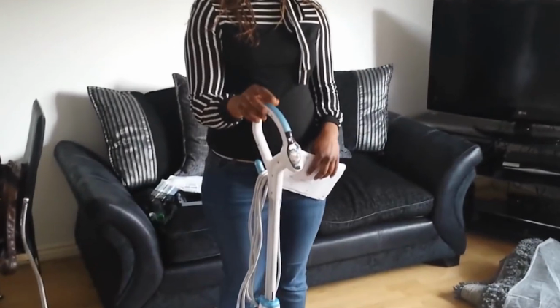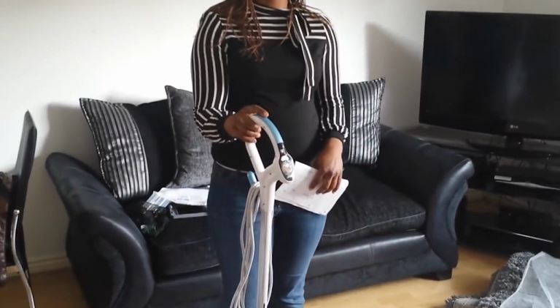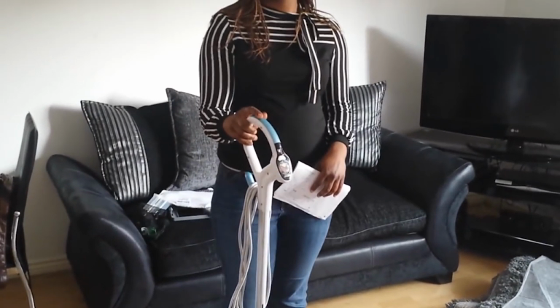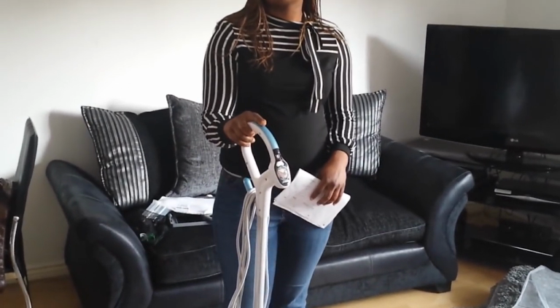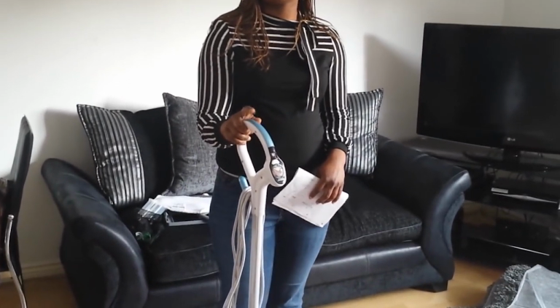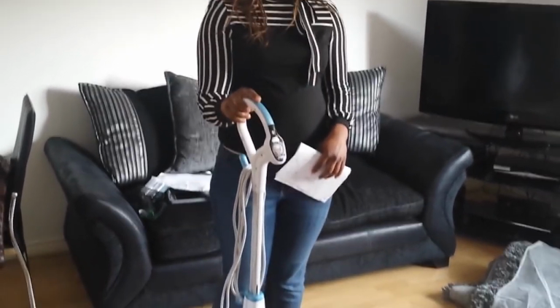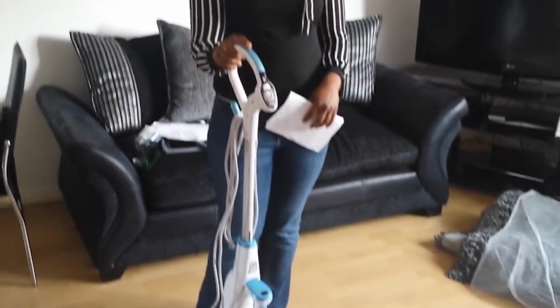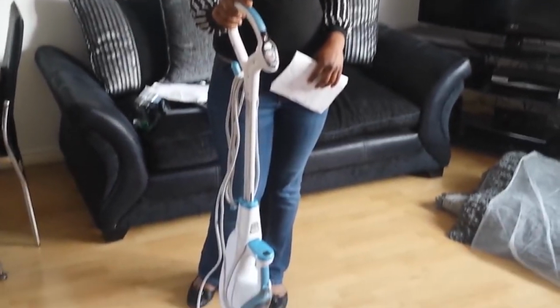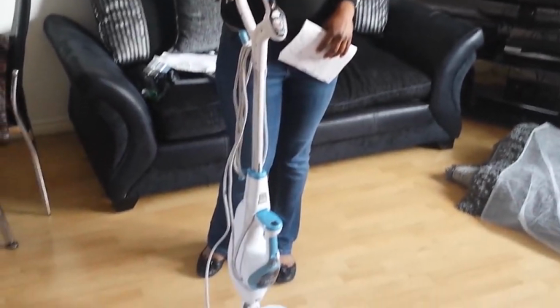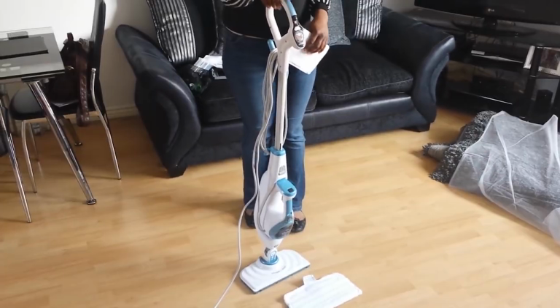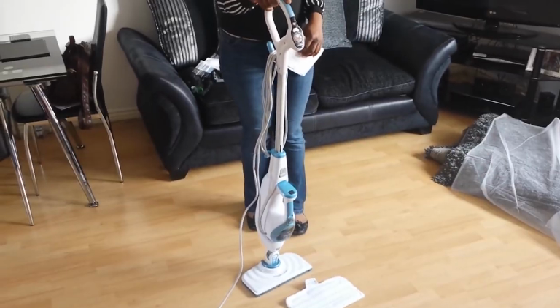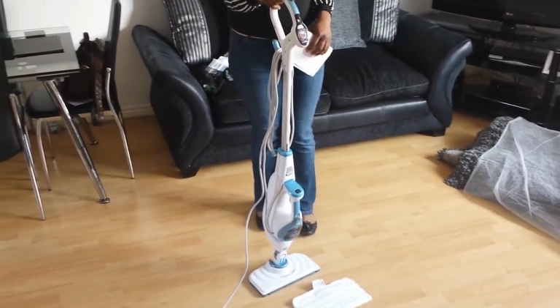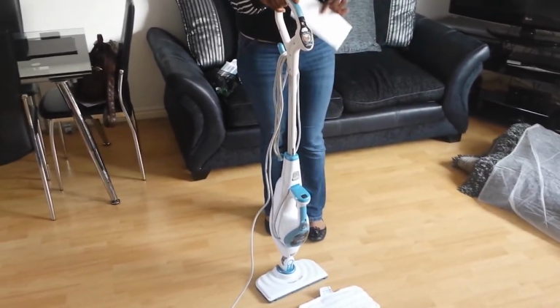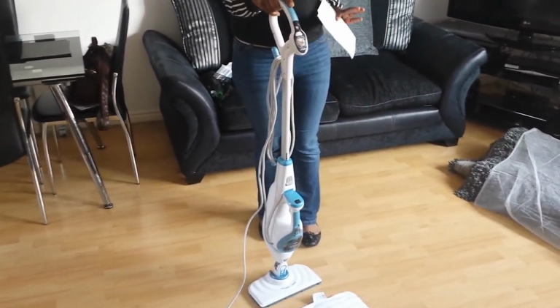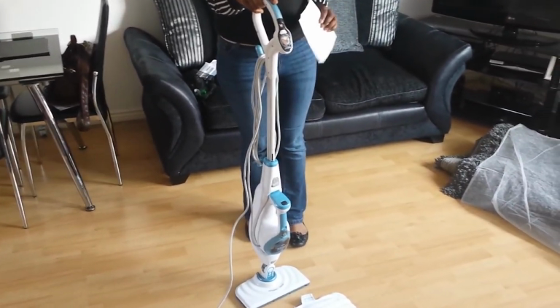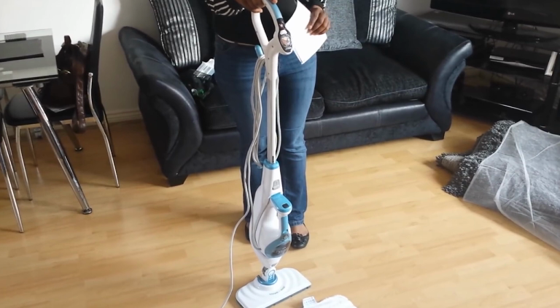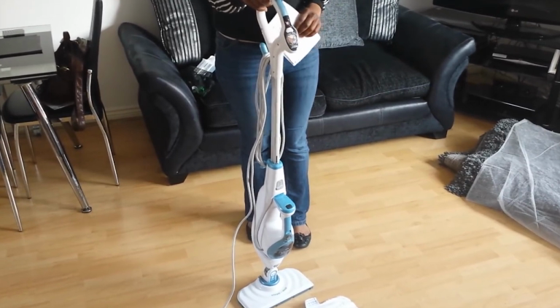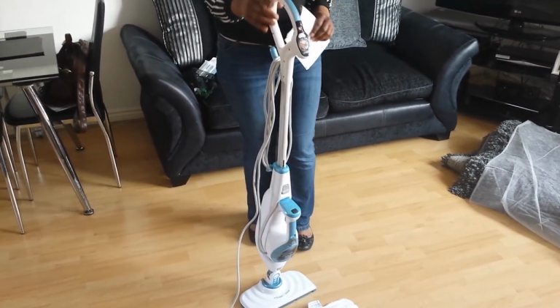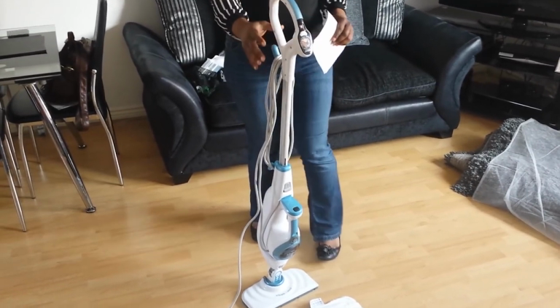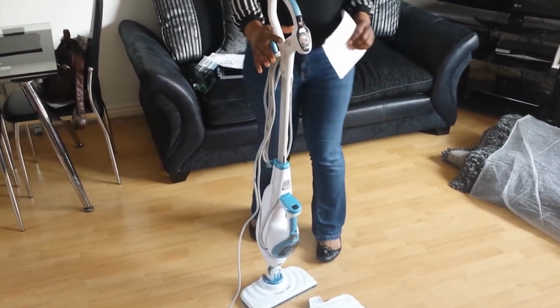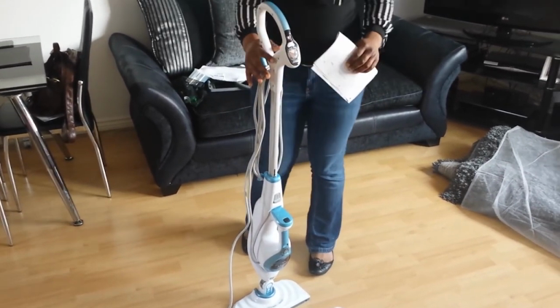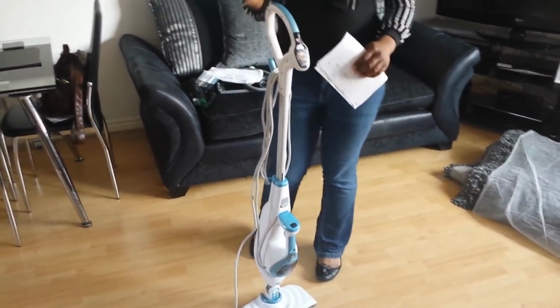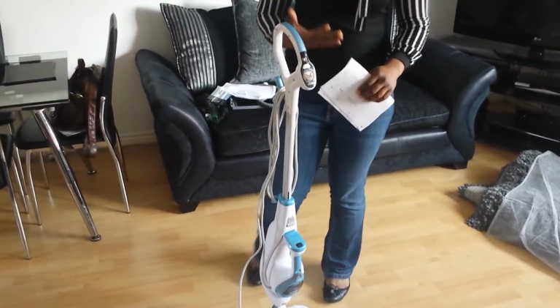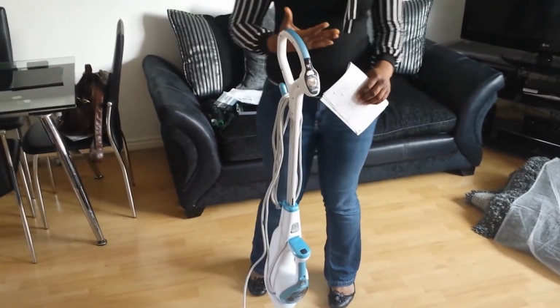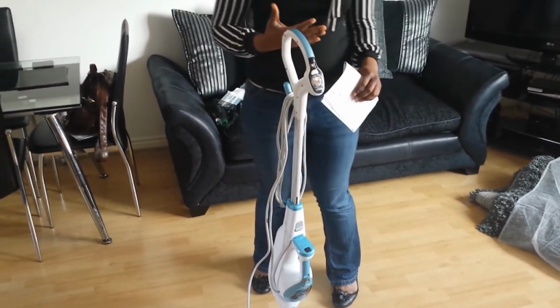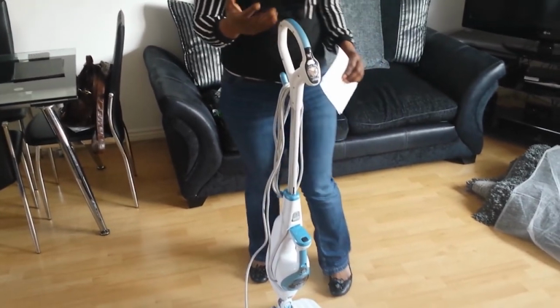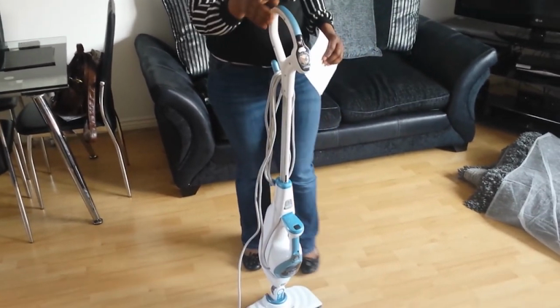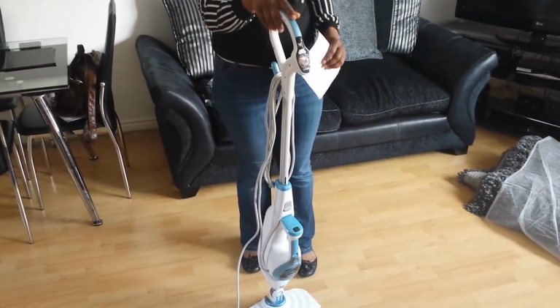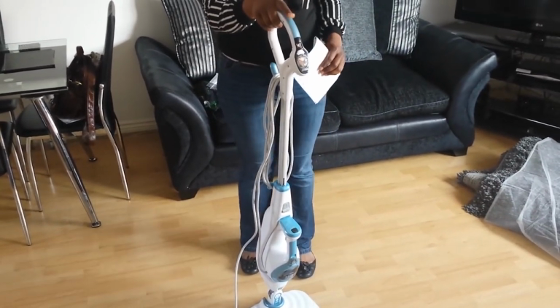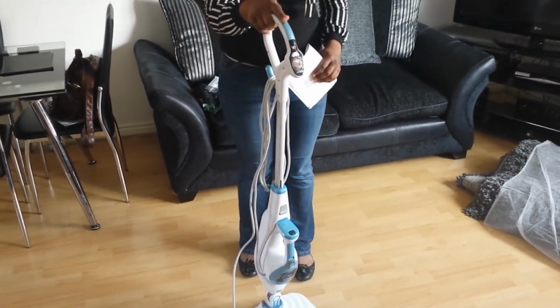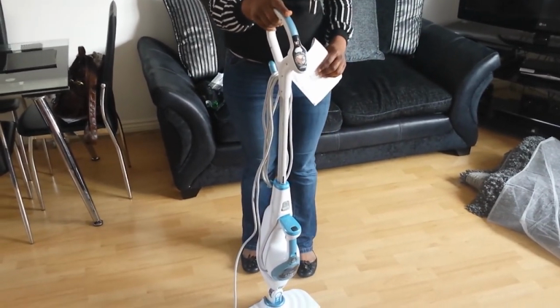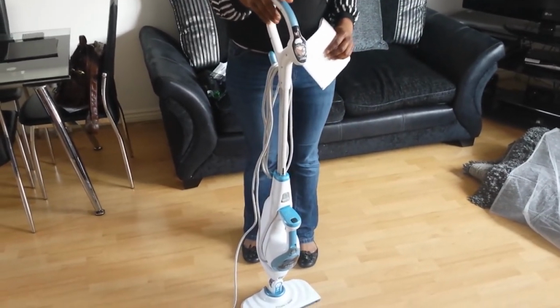Hi, this is my Black and Decker steam mop. Delivery was quick and at a convenient time. To assemble this was very easy for me — I didn't even need to get my husband to do it.